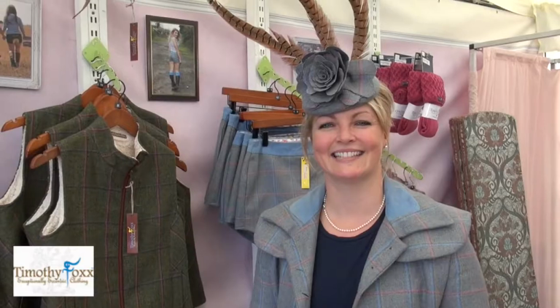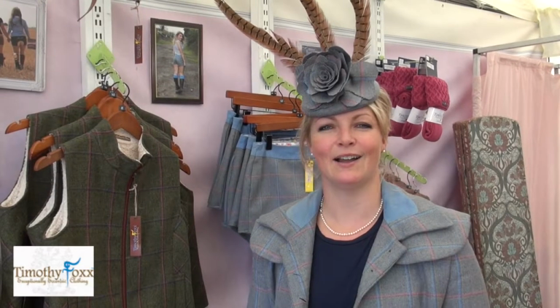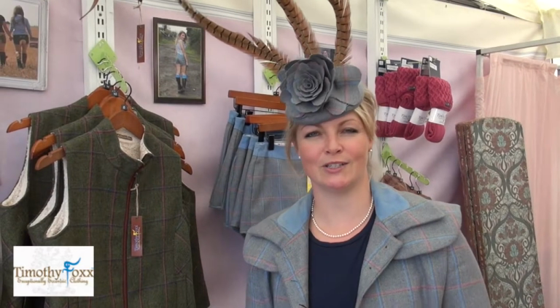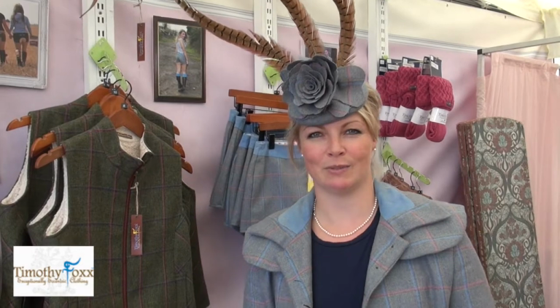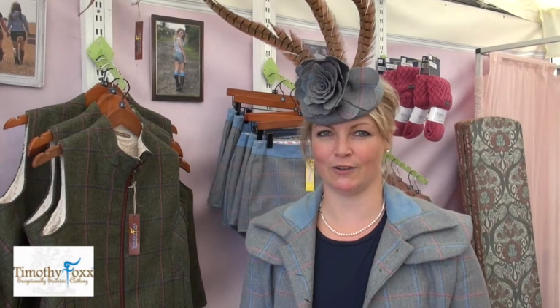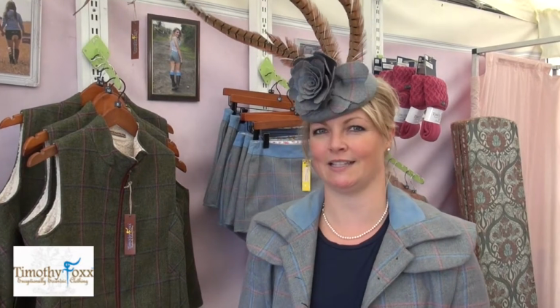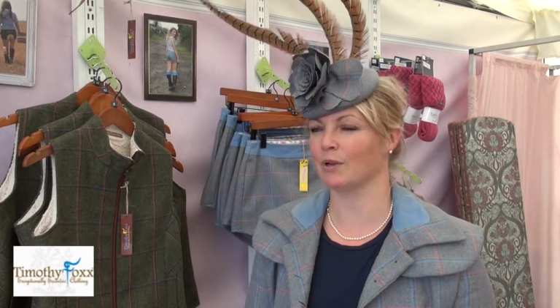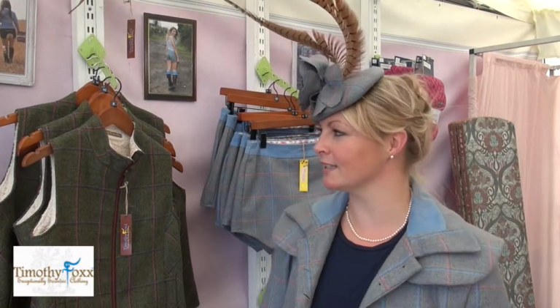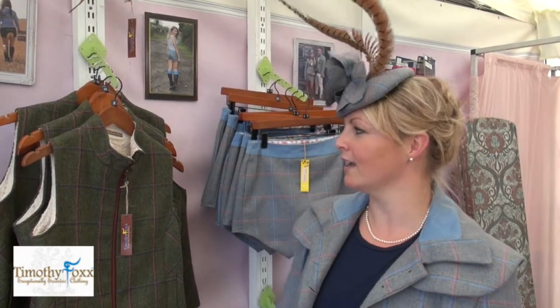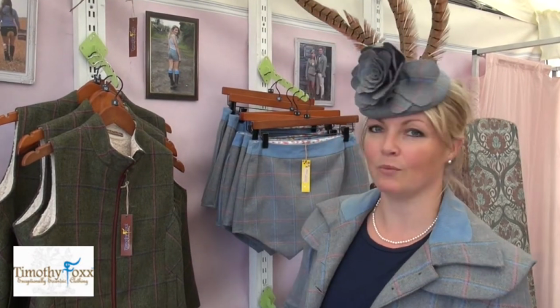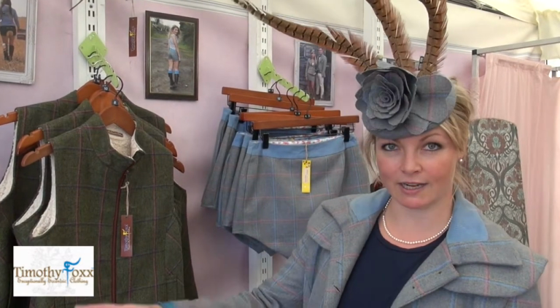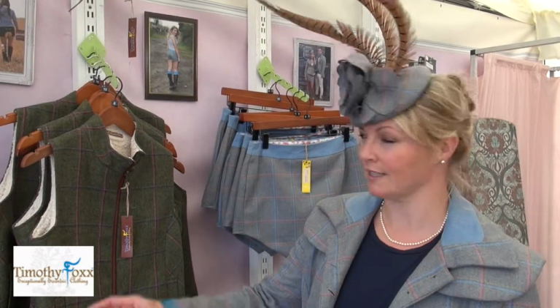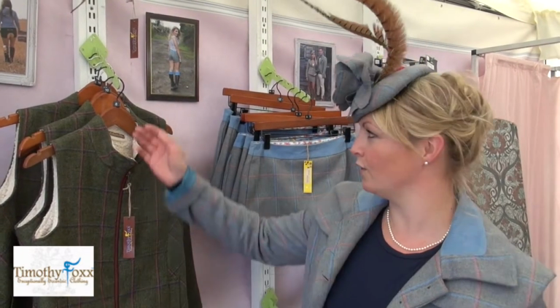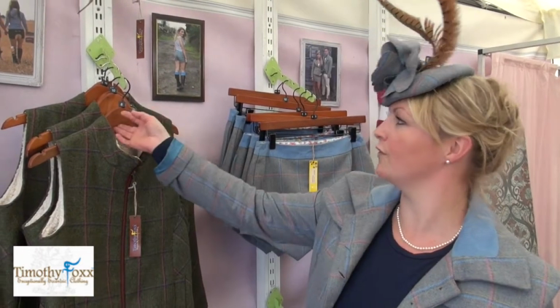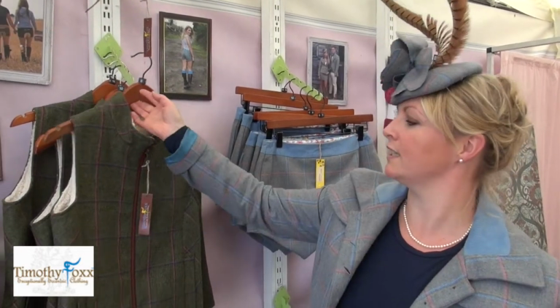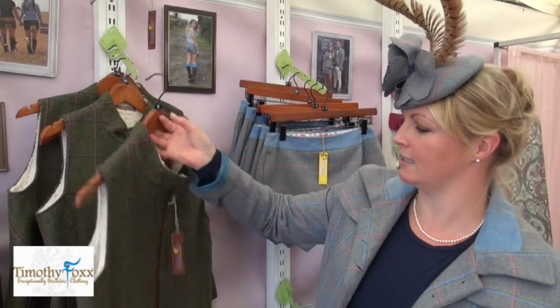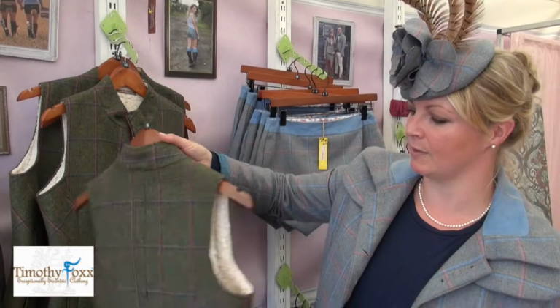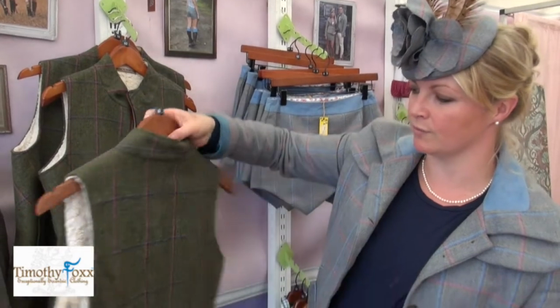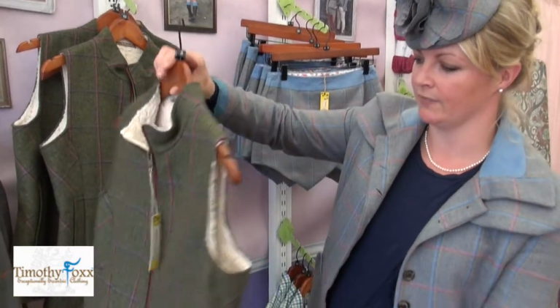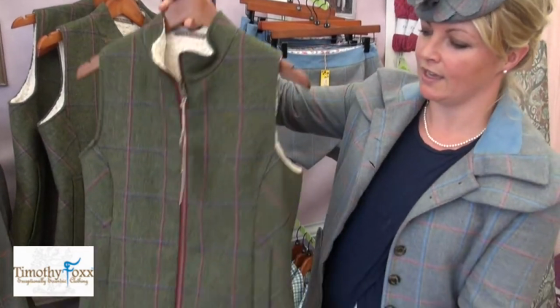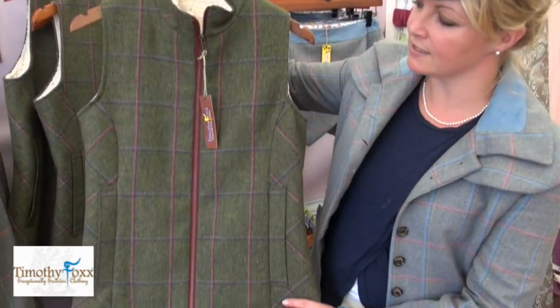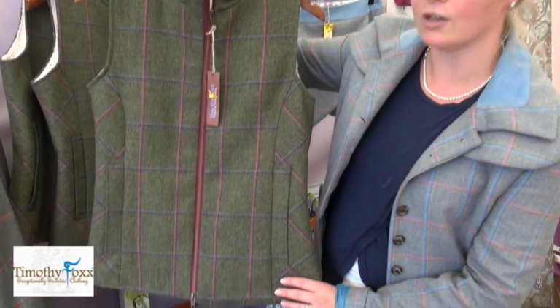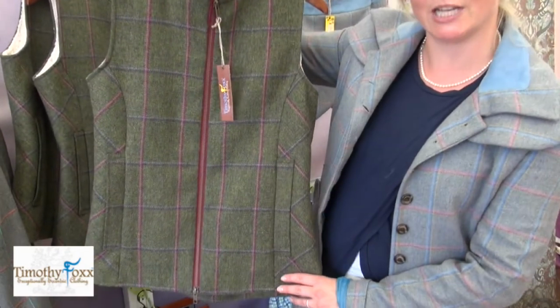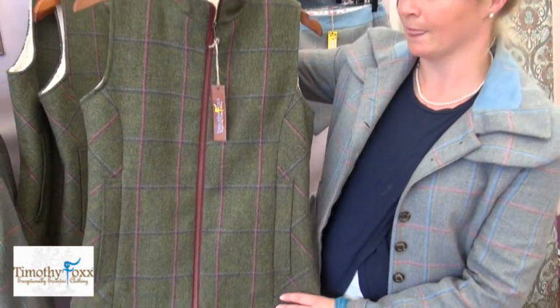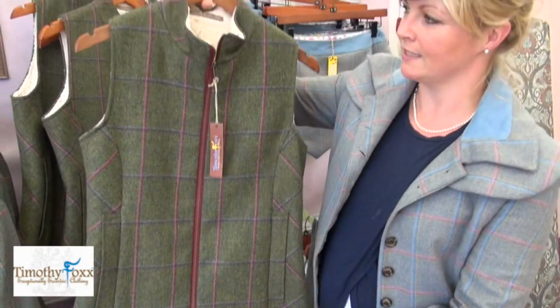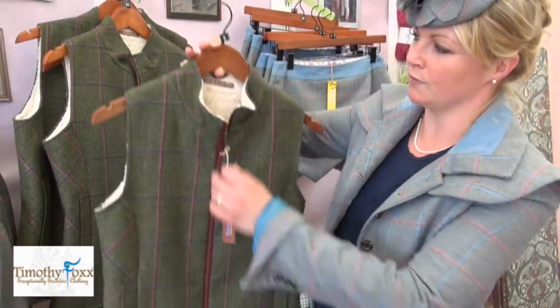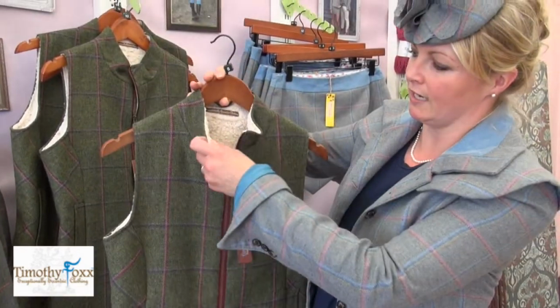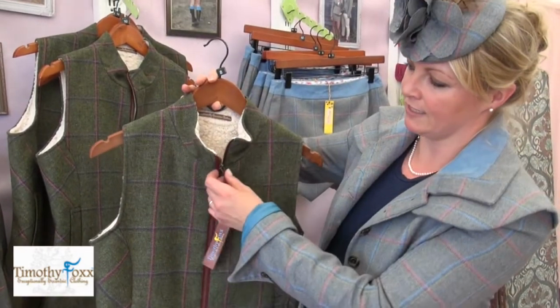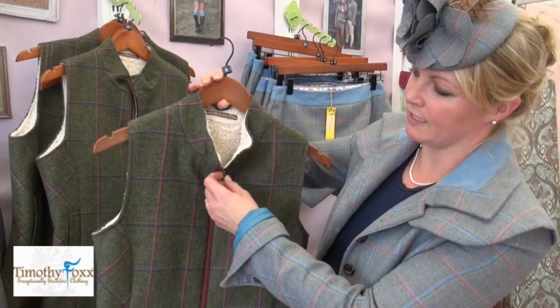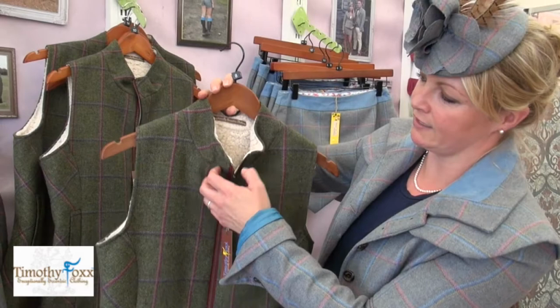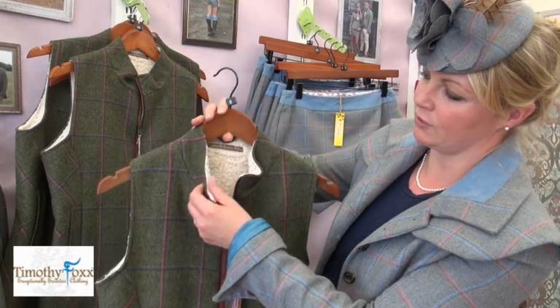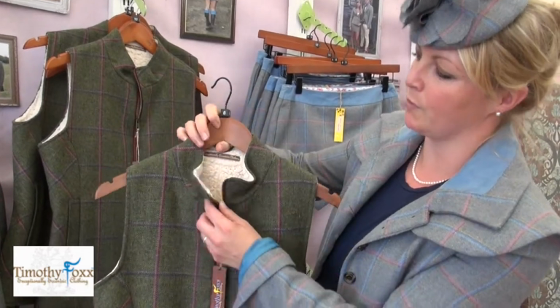Hi, I'm Rosalie from Timothy Fox and we're coming into our winter range. This is new for this coming autumn winter — this is our Luna gilet. This is a beautiful gilet, it's fleece lined so super warm.